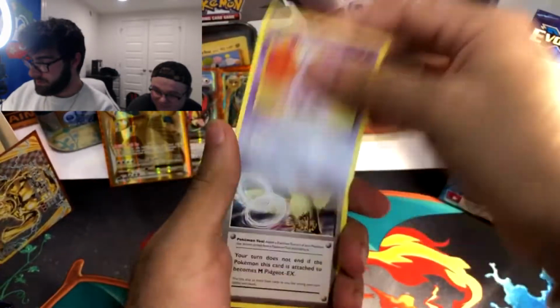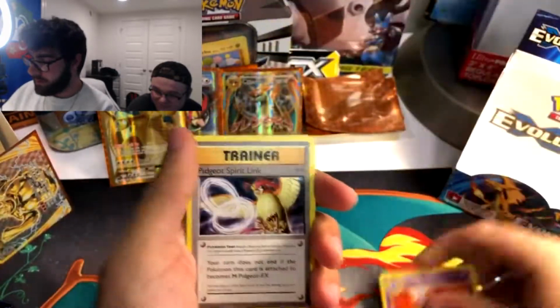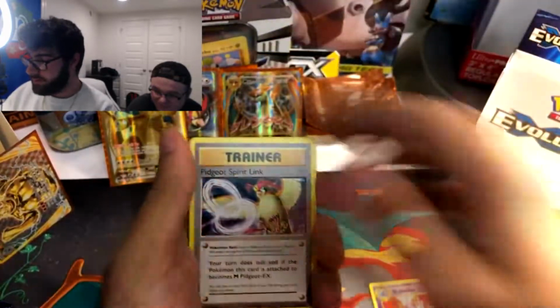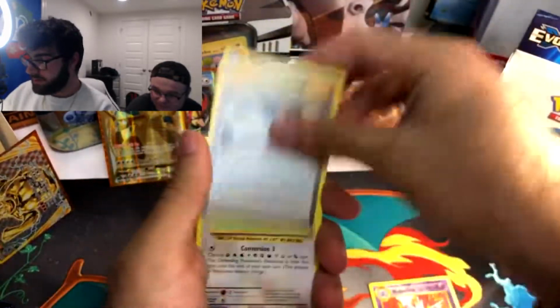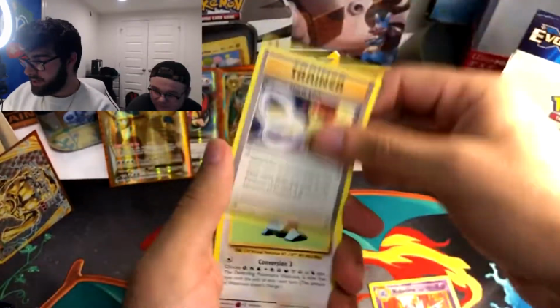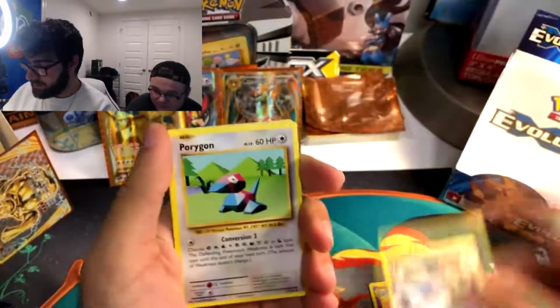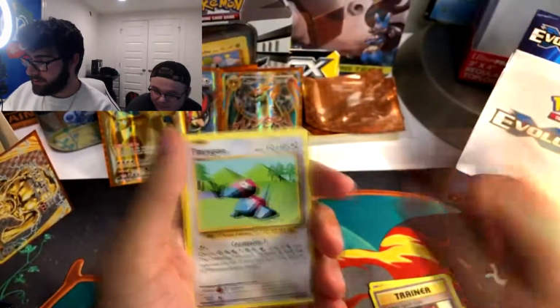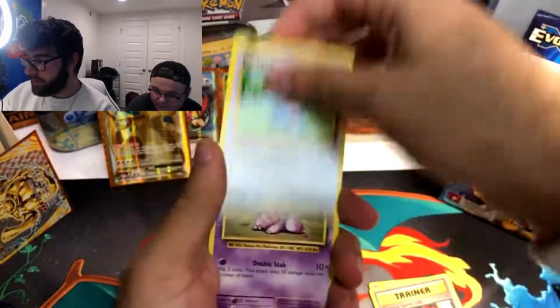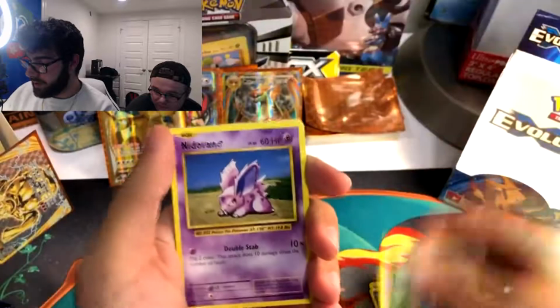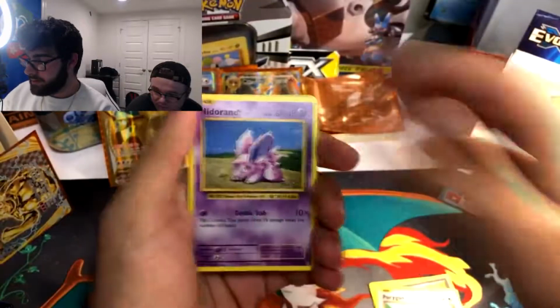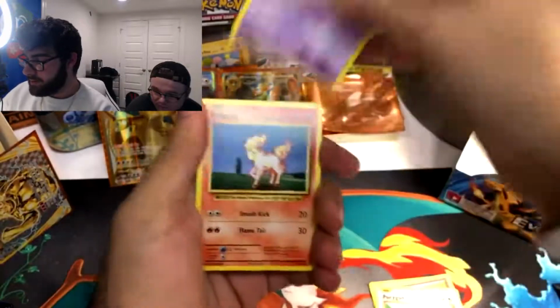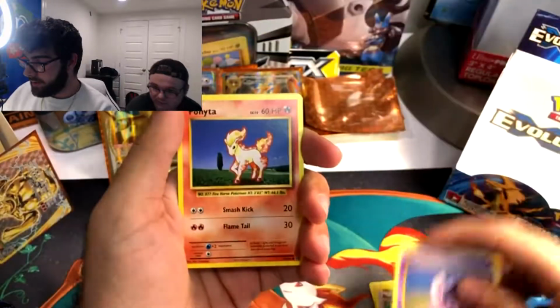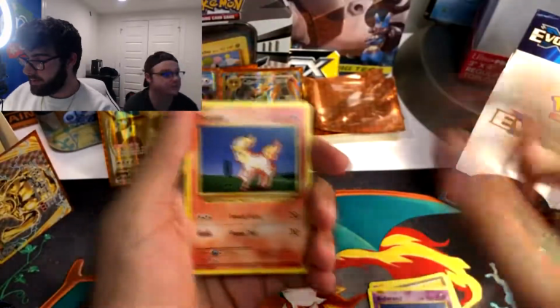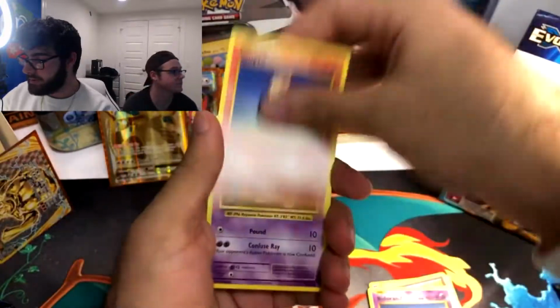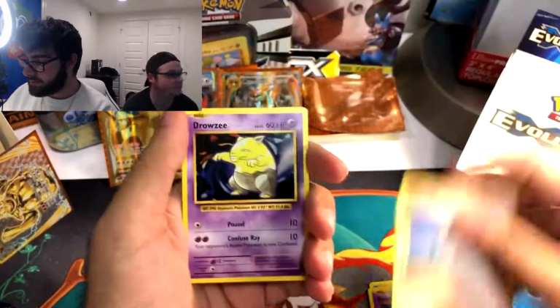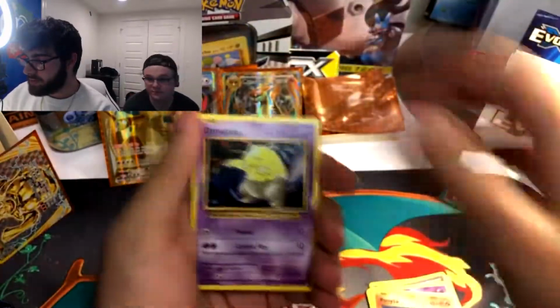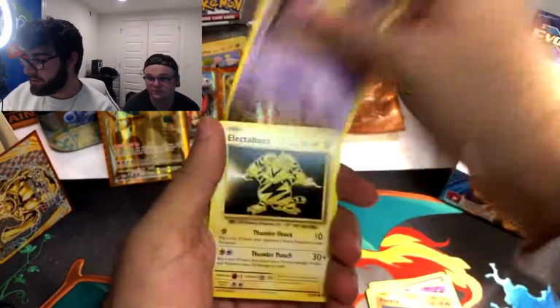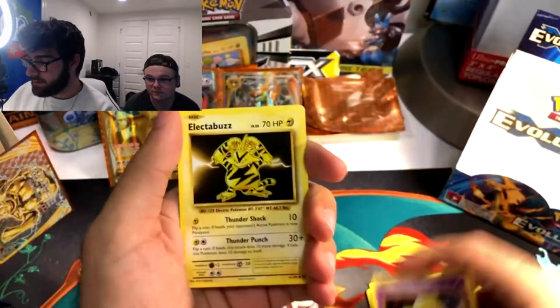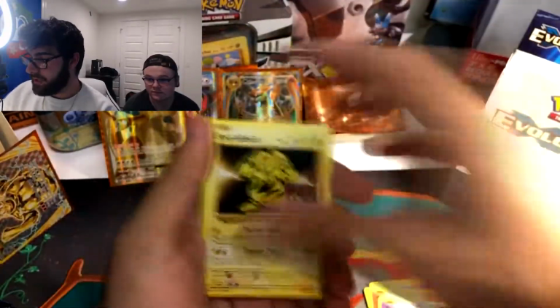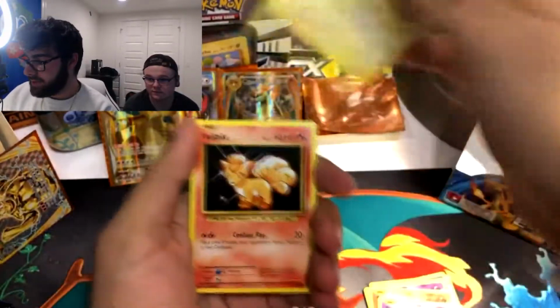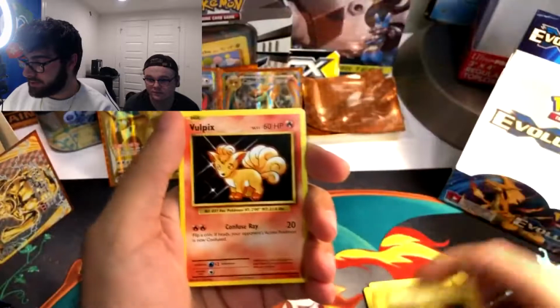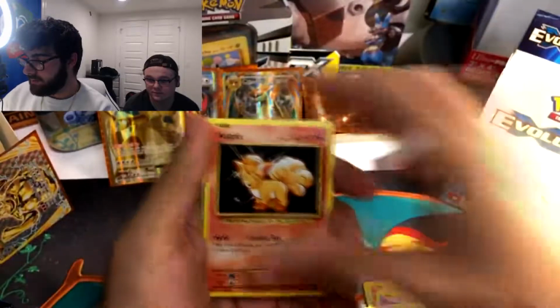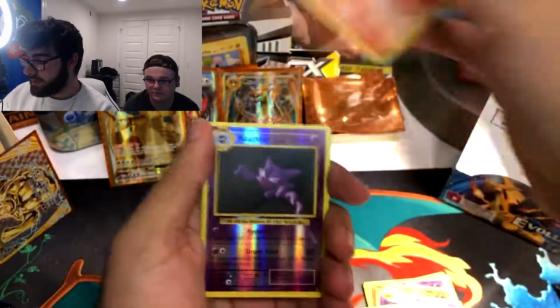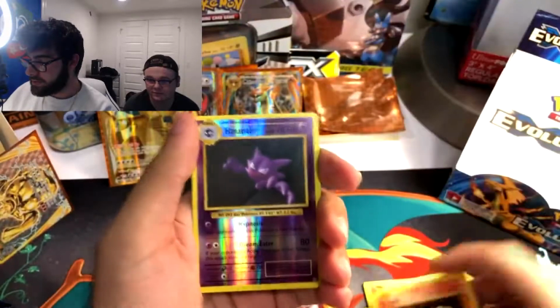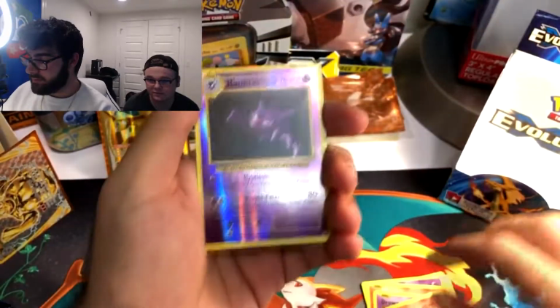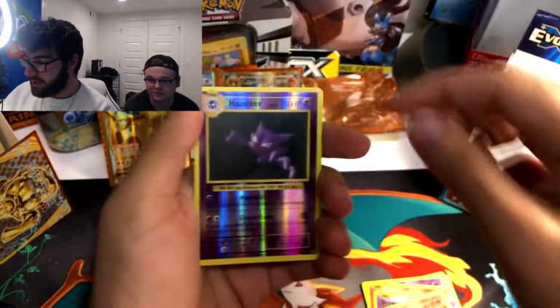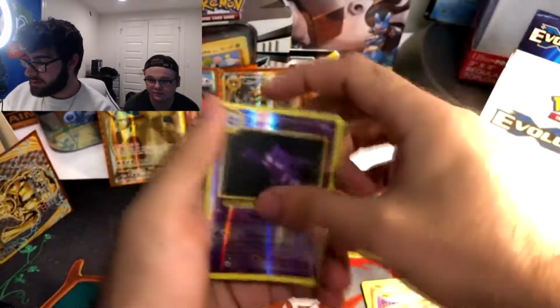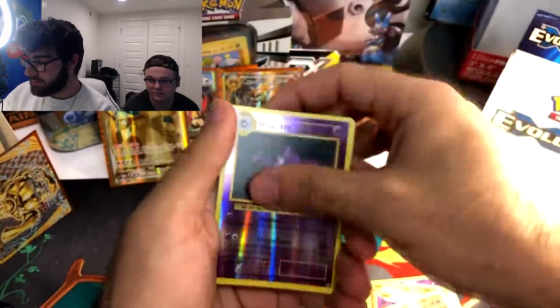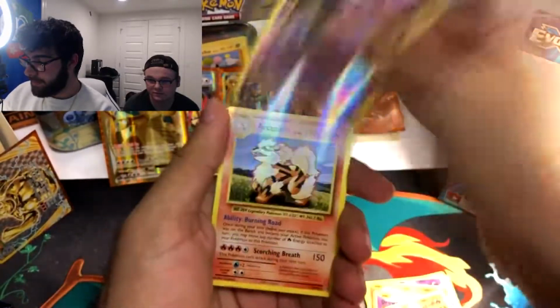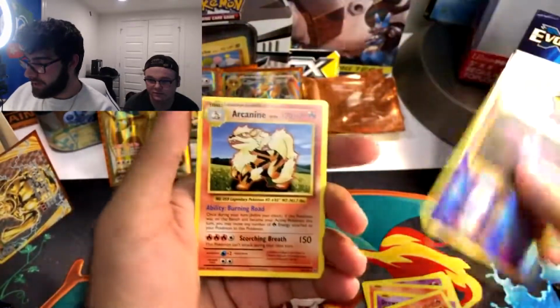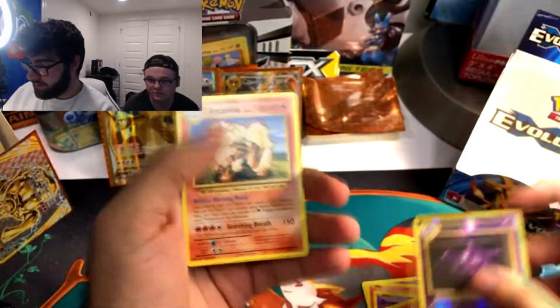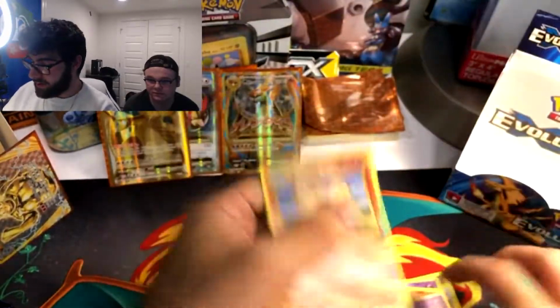Koffing, Pidgeot Spirit Link, Porygon, Koffing, Ponyta, Drowsy, Electabuzz, Vulpix. Reverse Holo Haunter. And Arcanine.